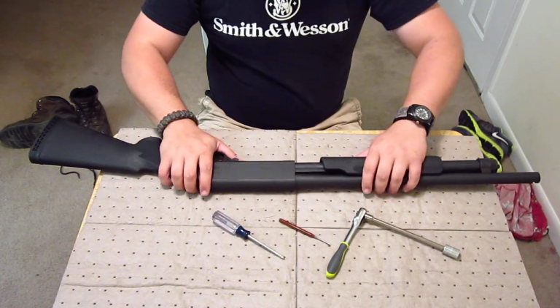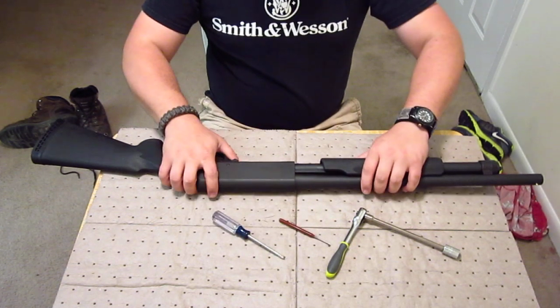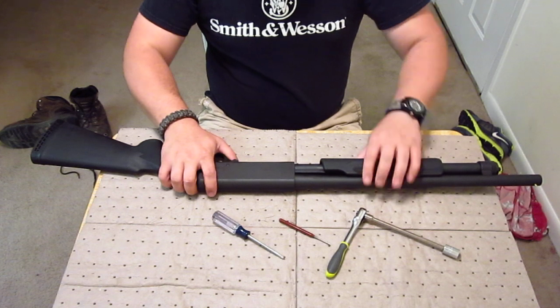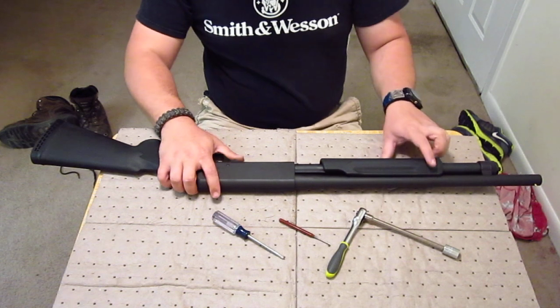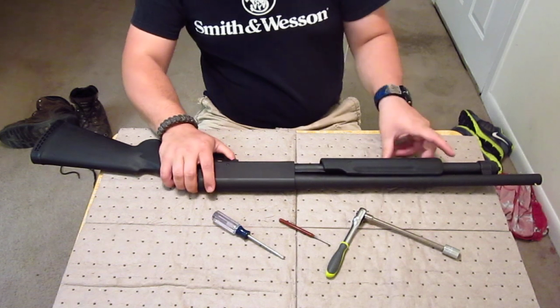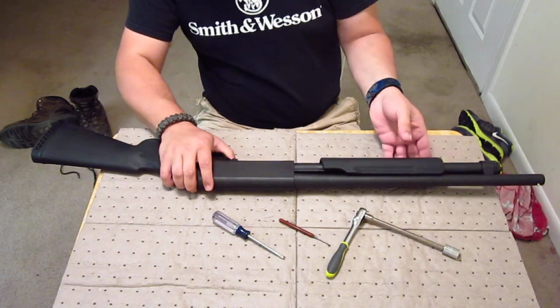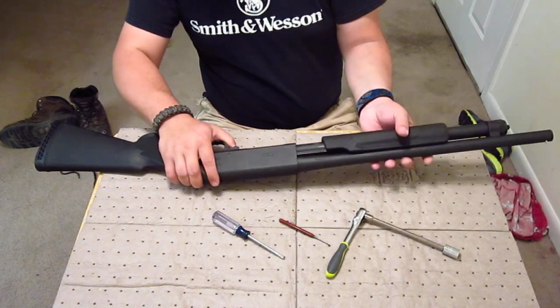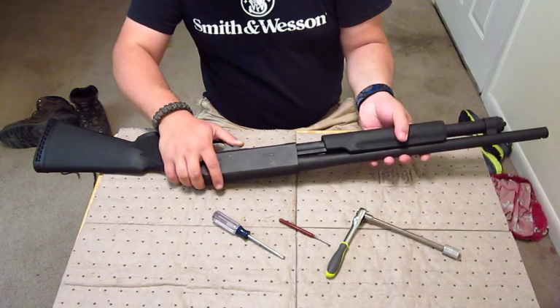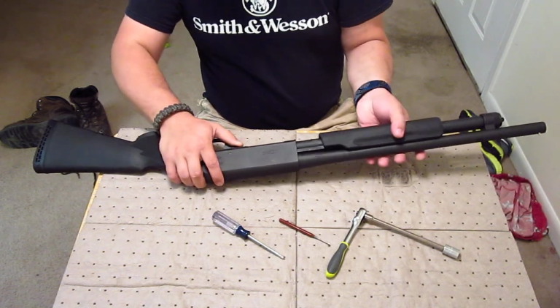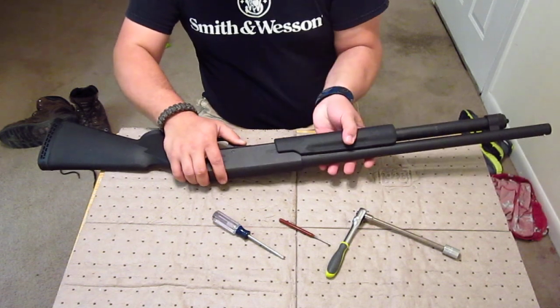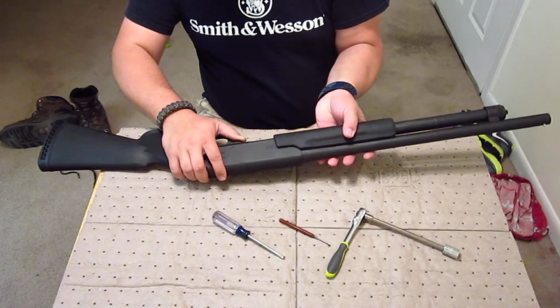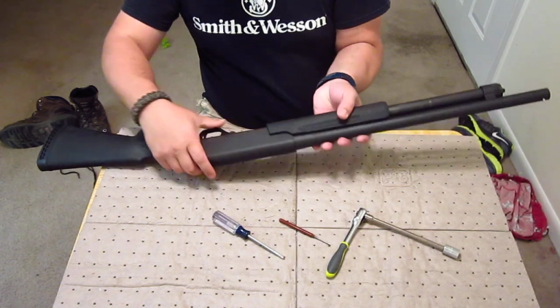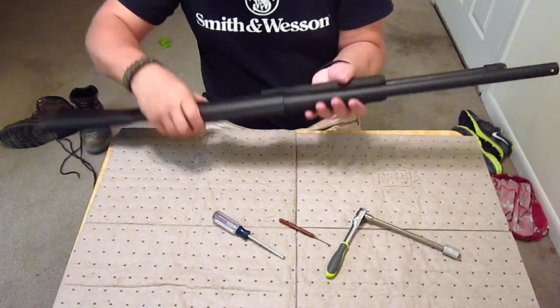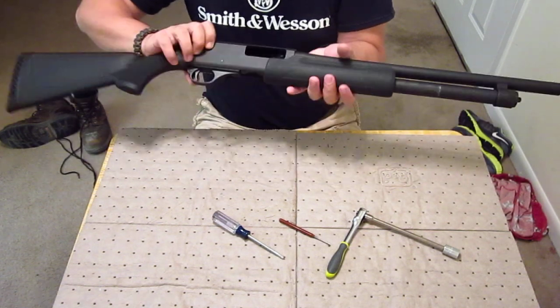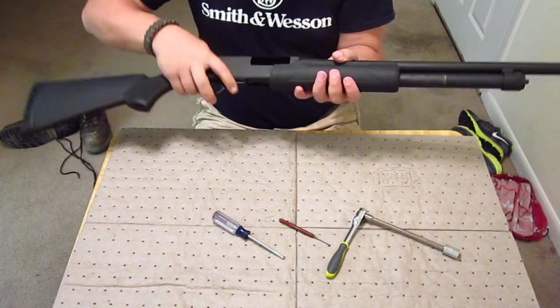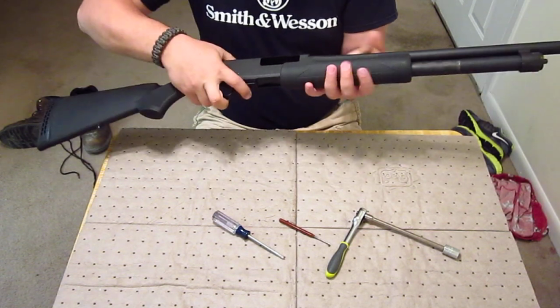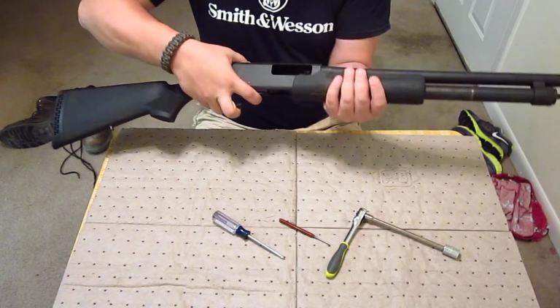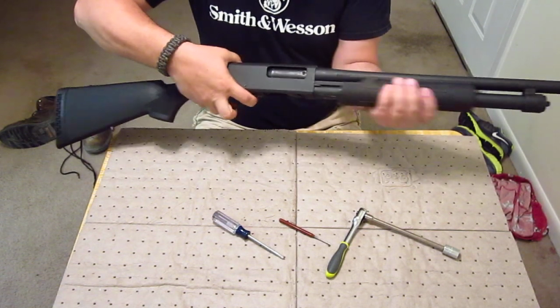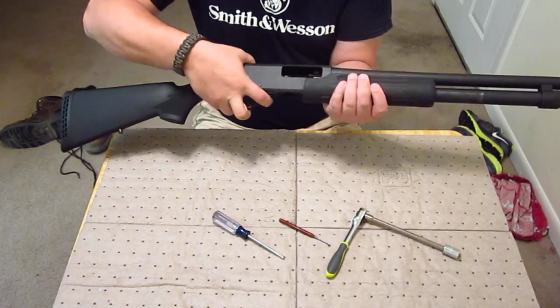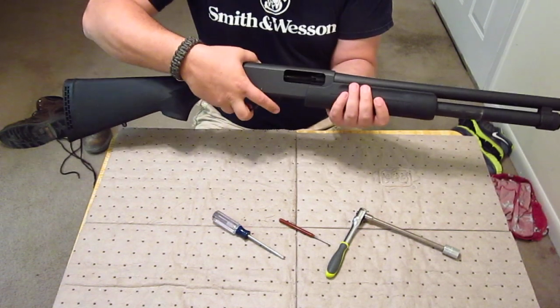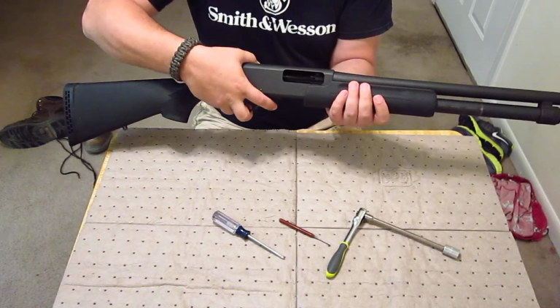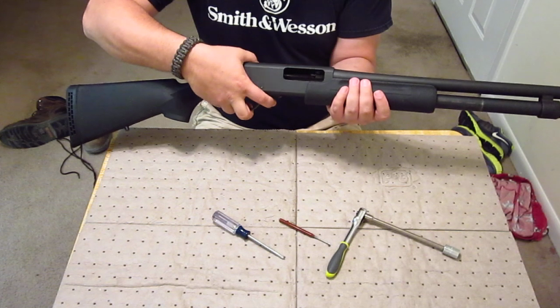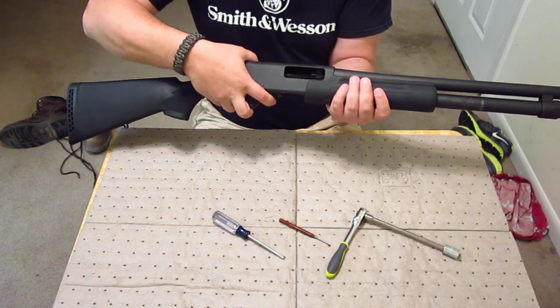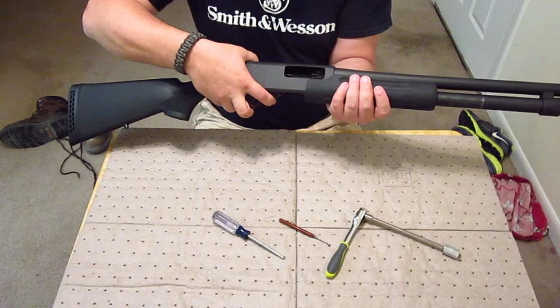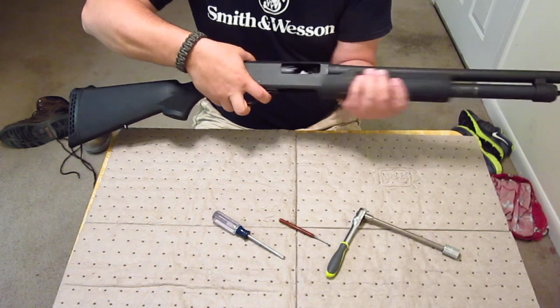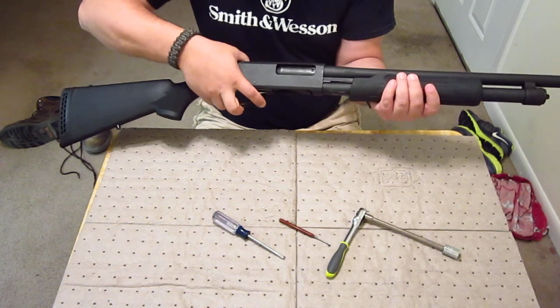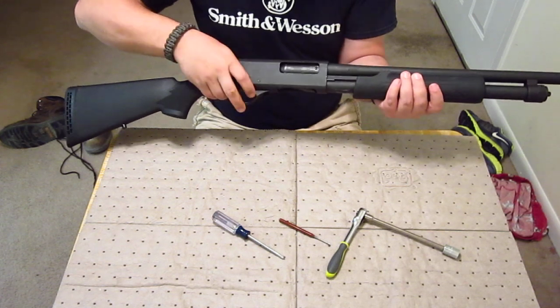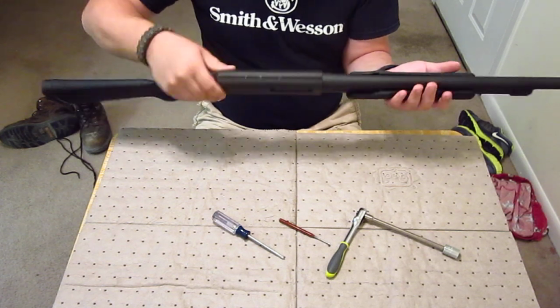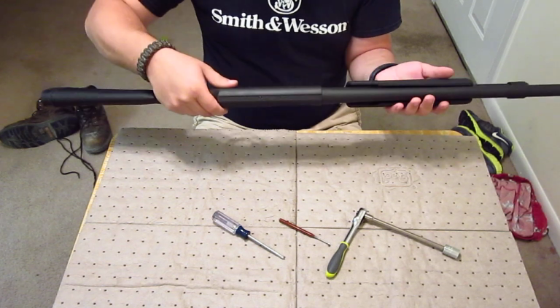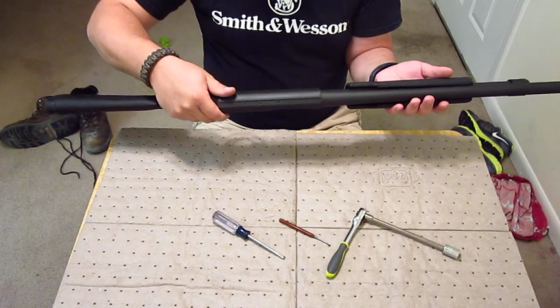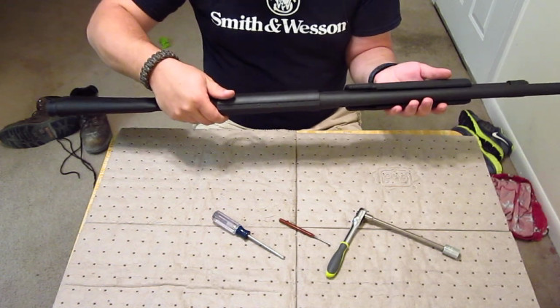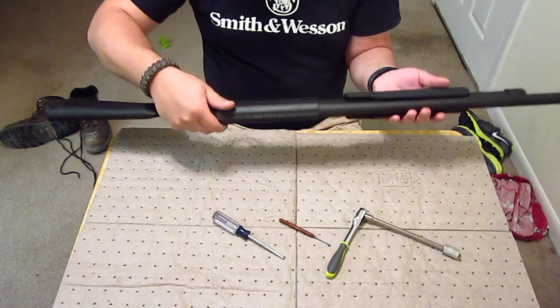Before you disassemble any weapon, safety check — there are no rounds in the weapon. So we'll go ahead and get started.